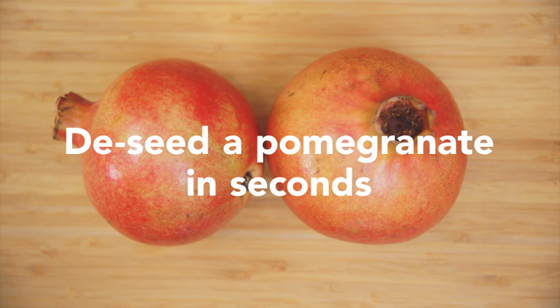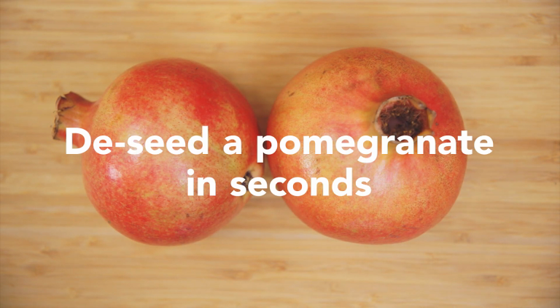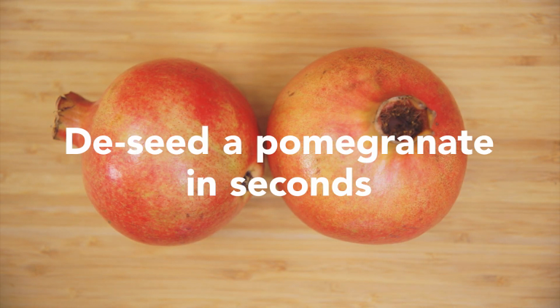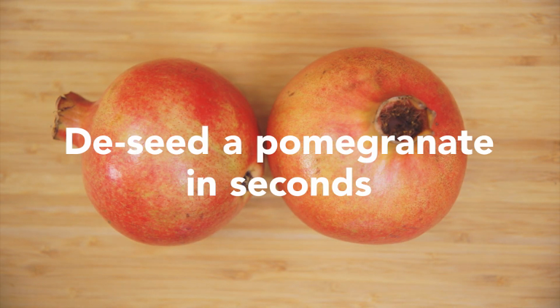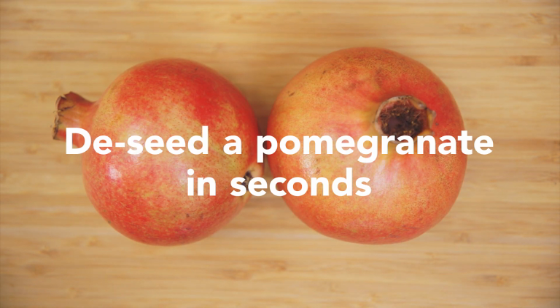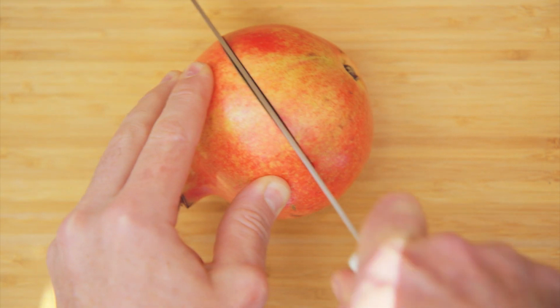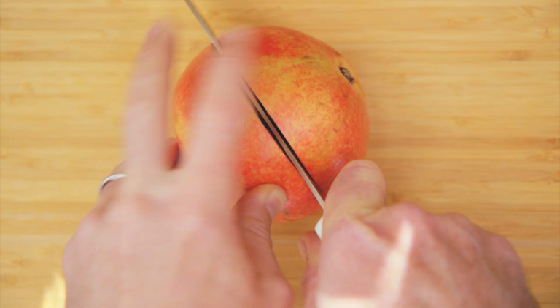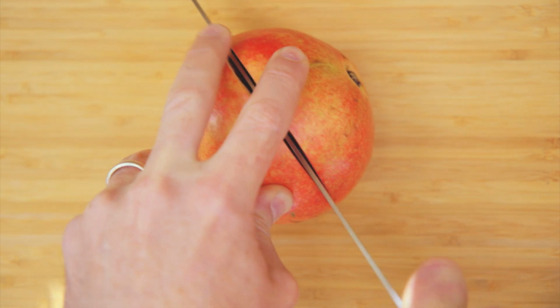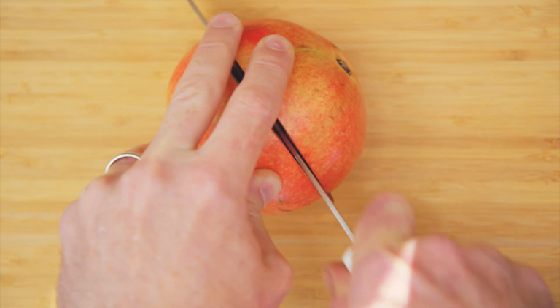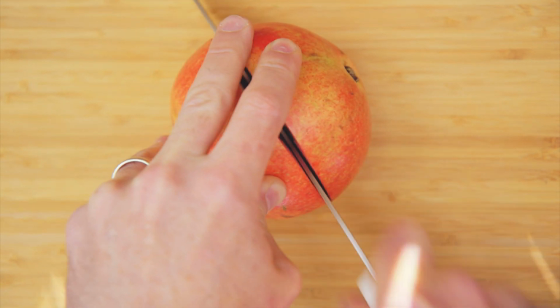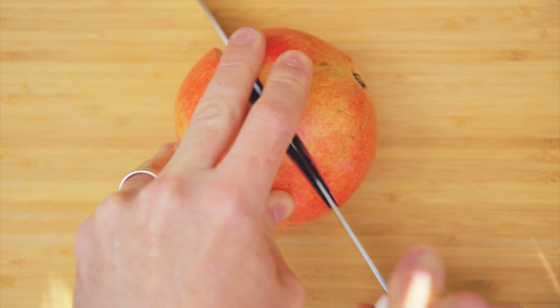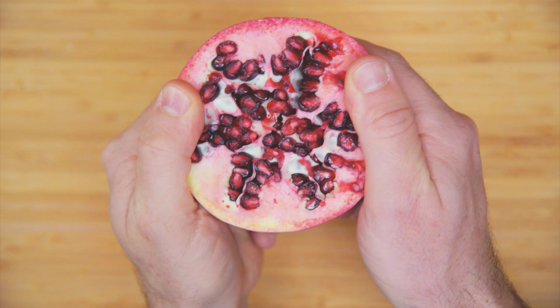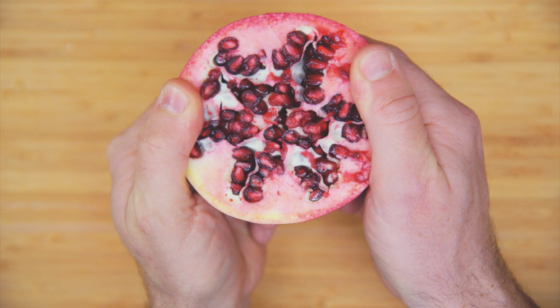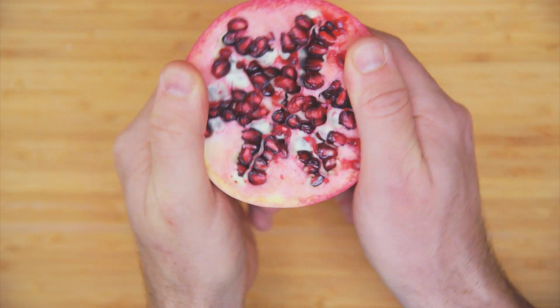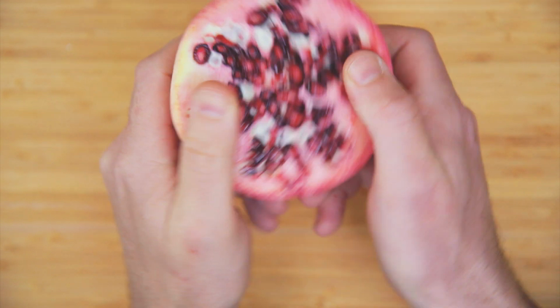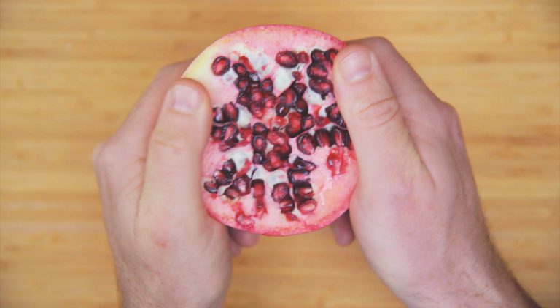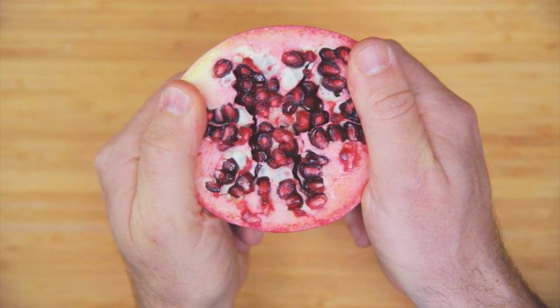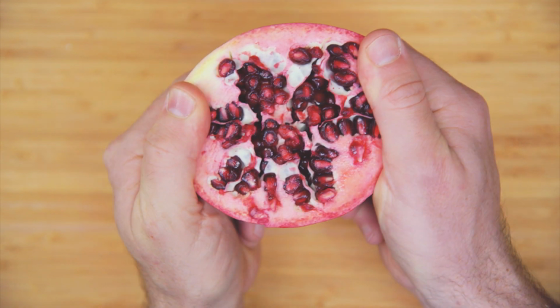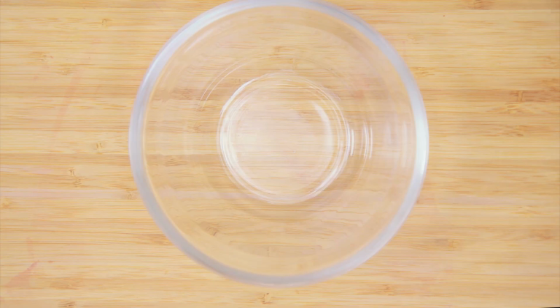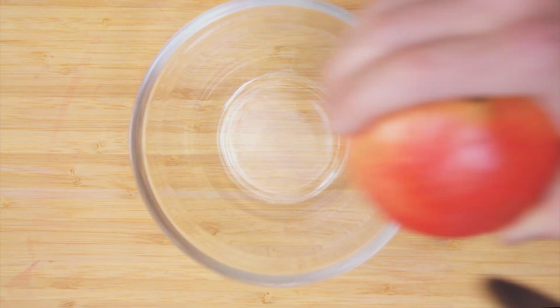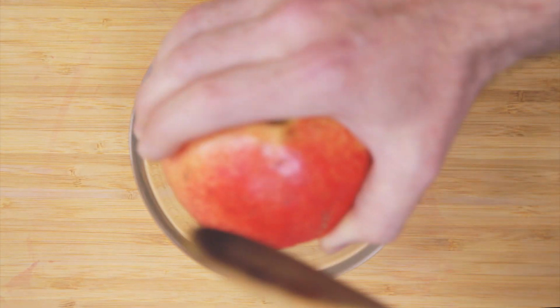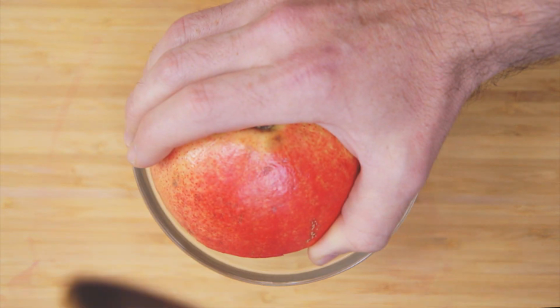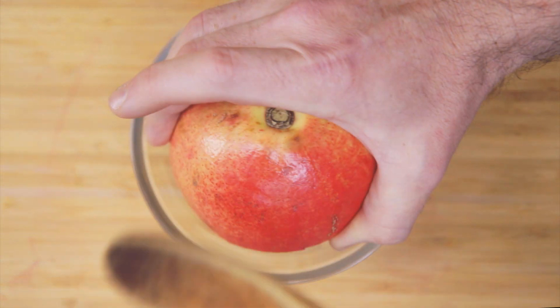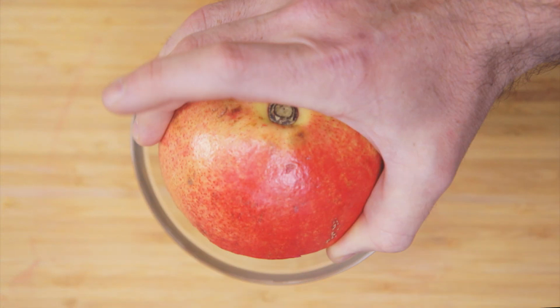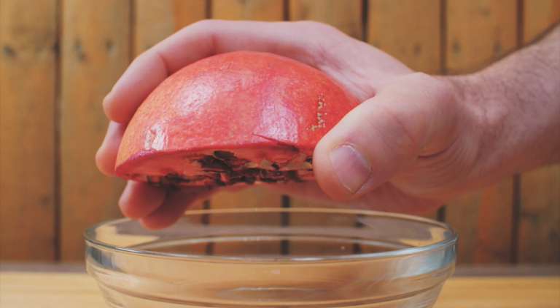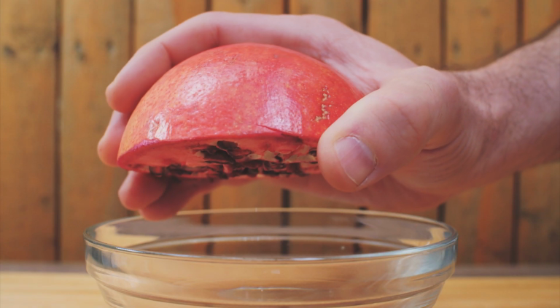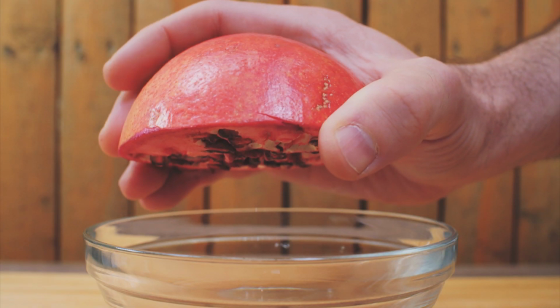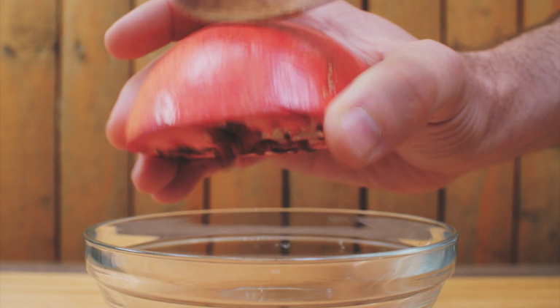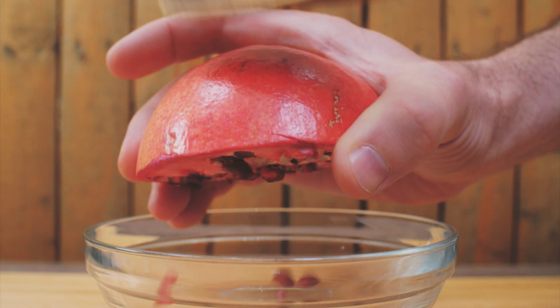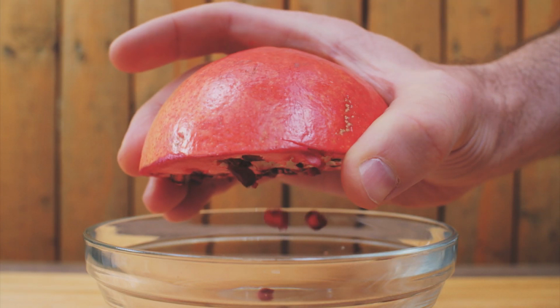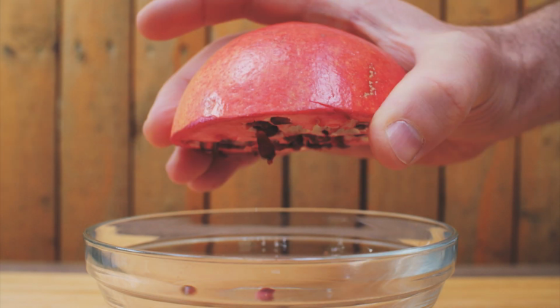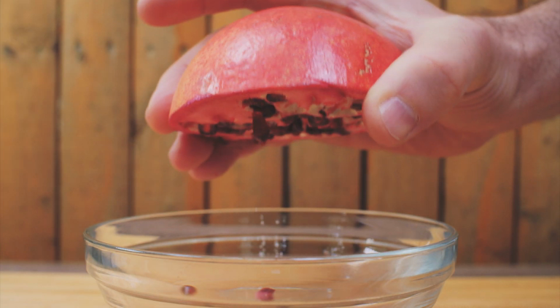To easily de-seed a pomegranate, cut it in half and ply the edges. Hold it over a bowl and slap it with a wooden spoon.